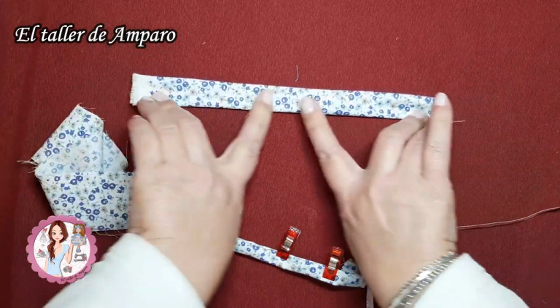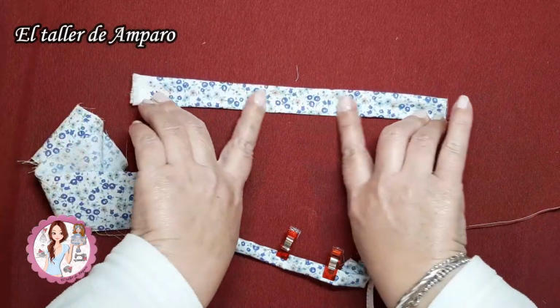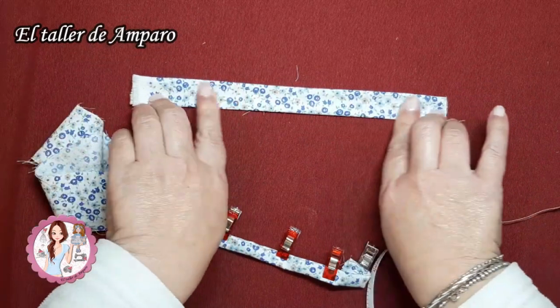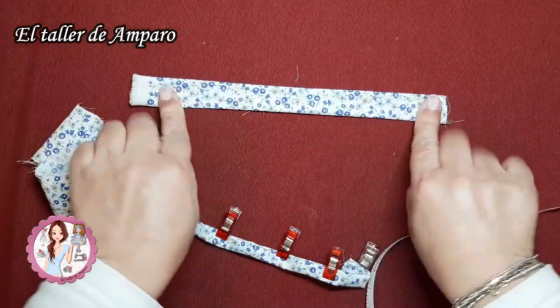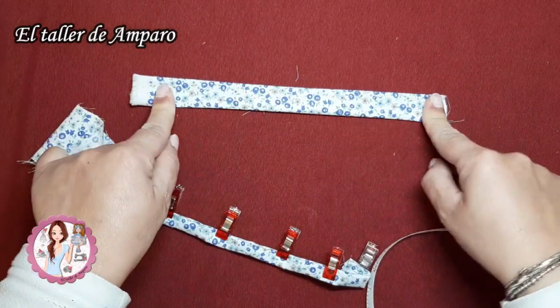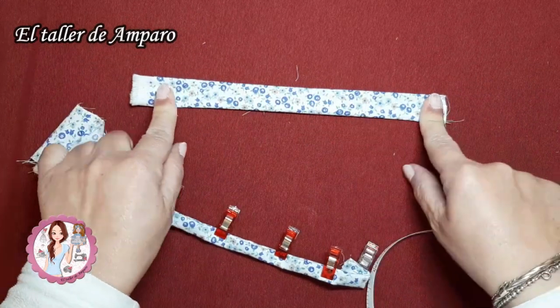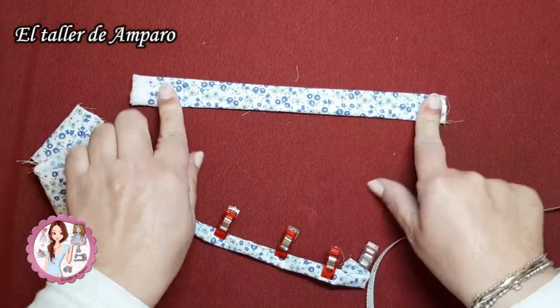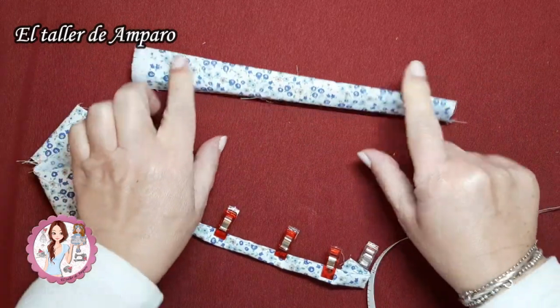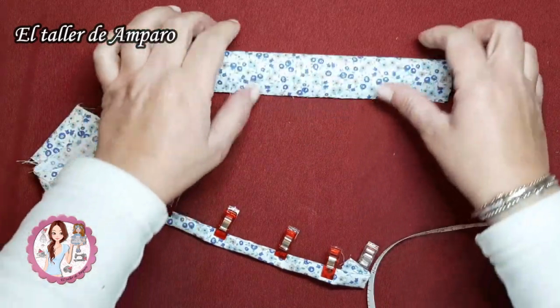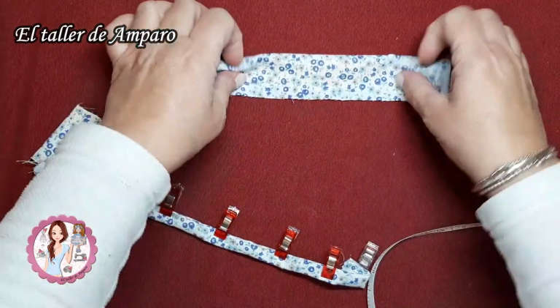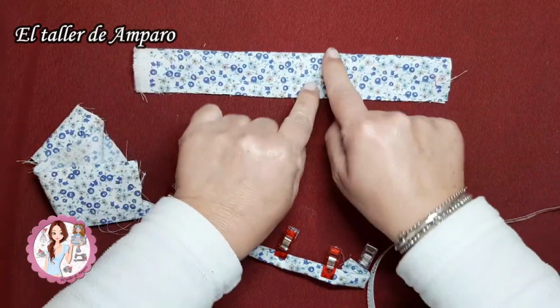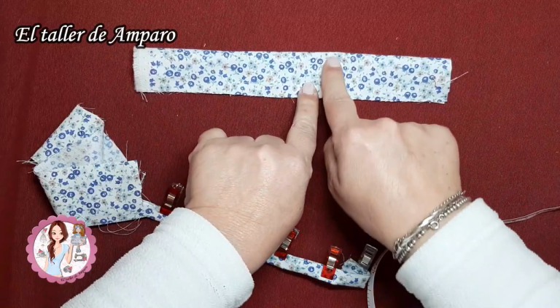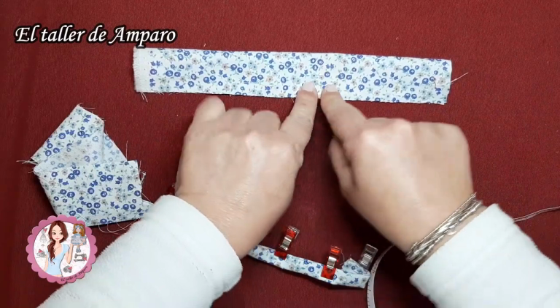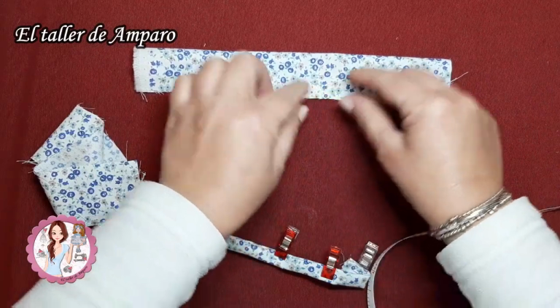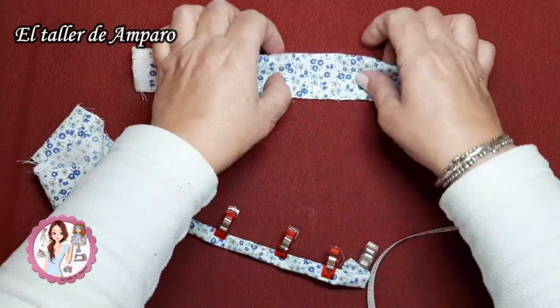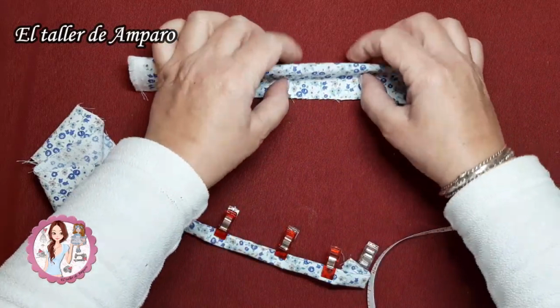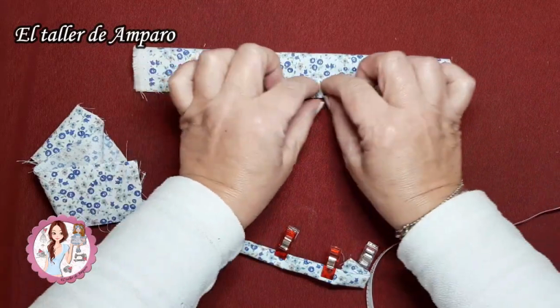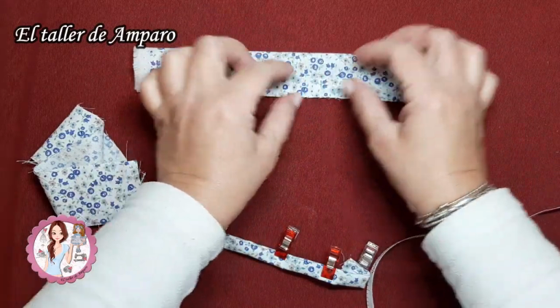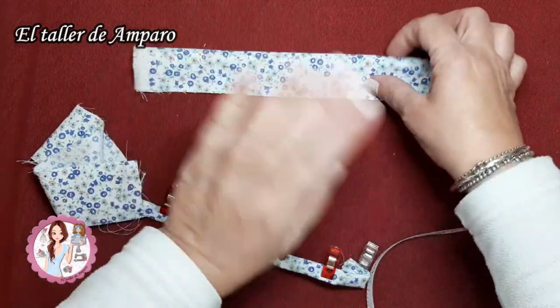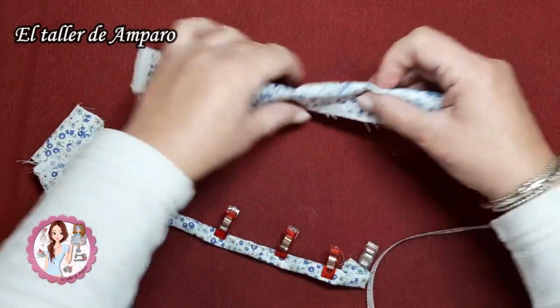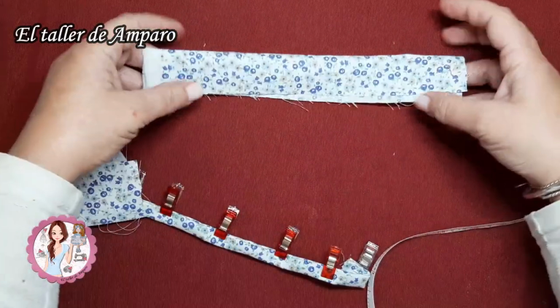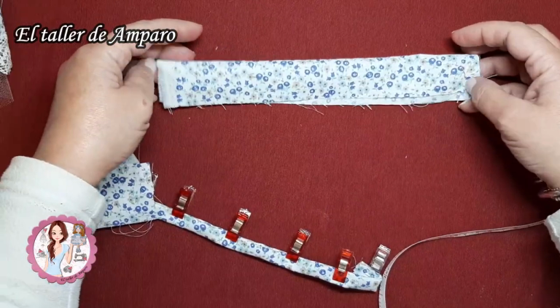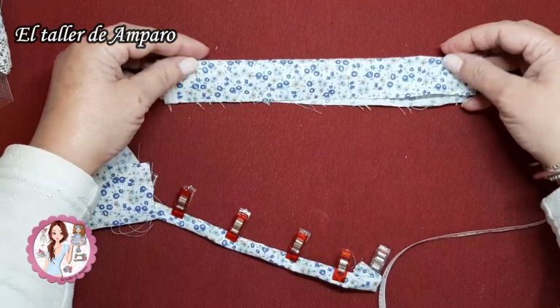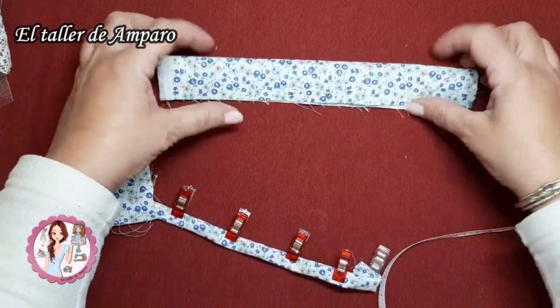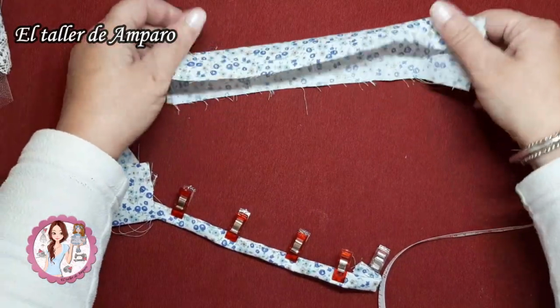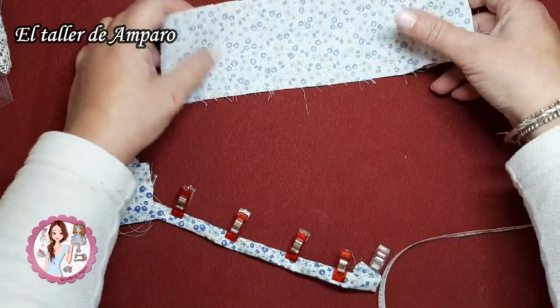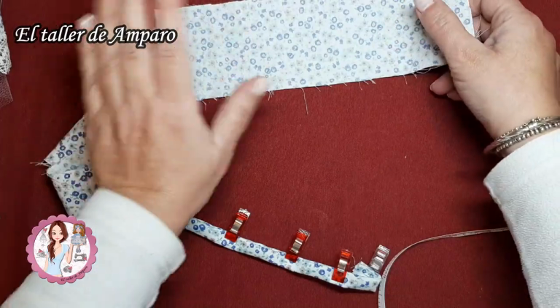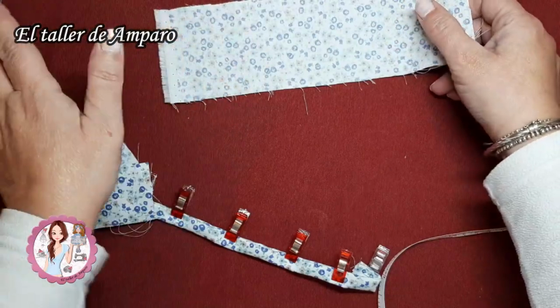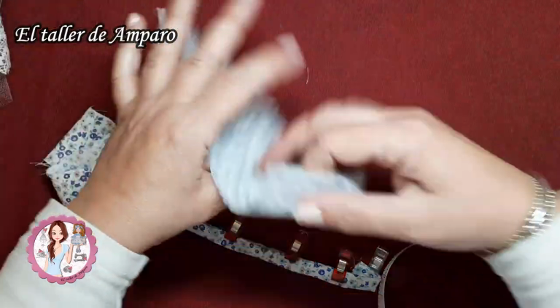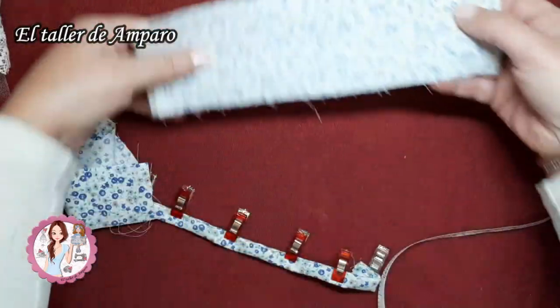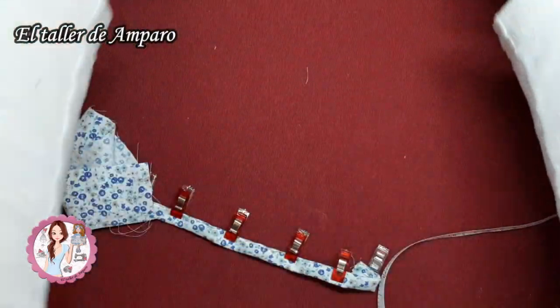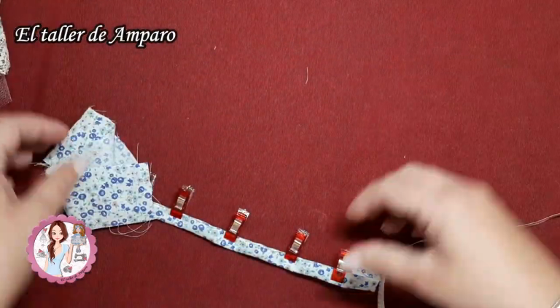Vamos a hacerle como un pequeño cinturón. Prefiero dejarle un poquito más que no que me quede una cinturilla súper estrecha, que no me gustan. Esto lo vamos a reservar para luego cuando tengamos hecho todo lo que es la faldita.